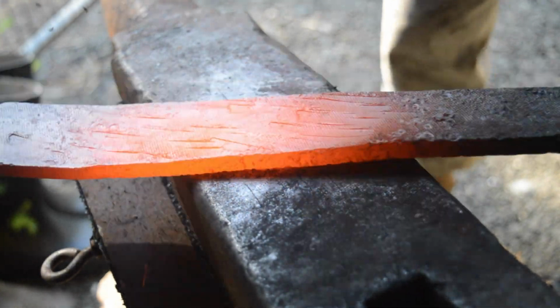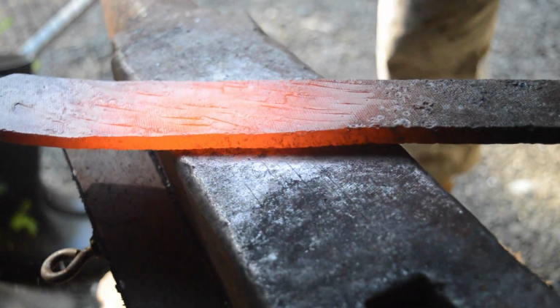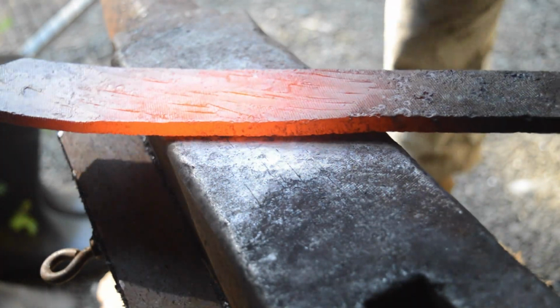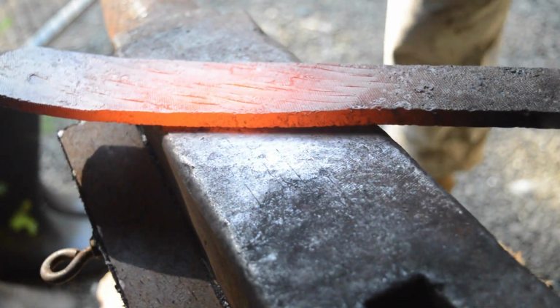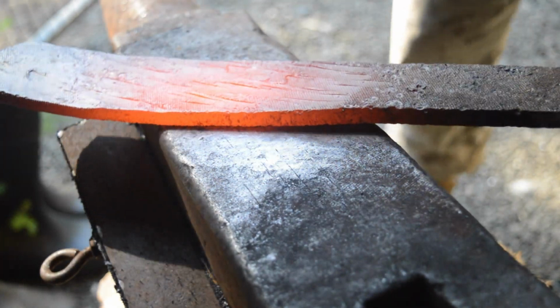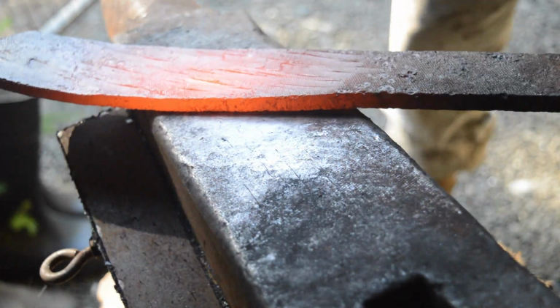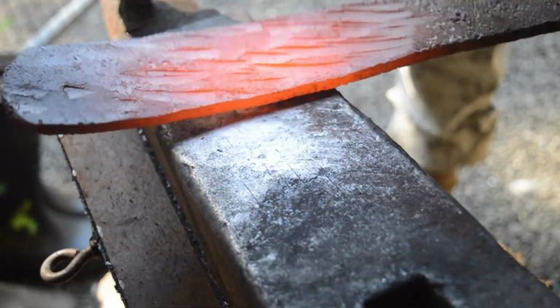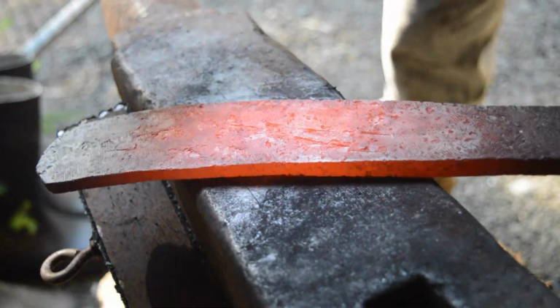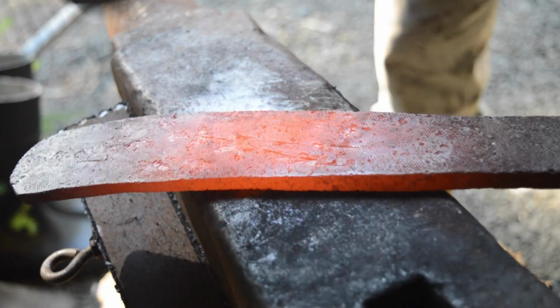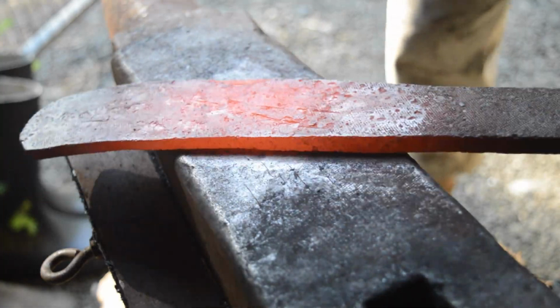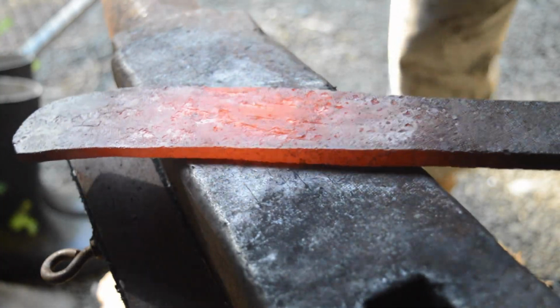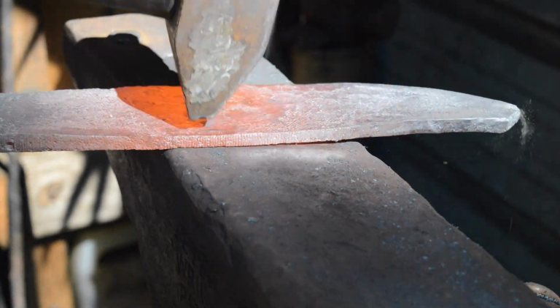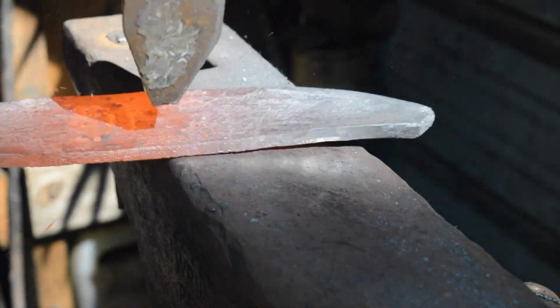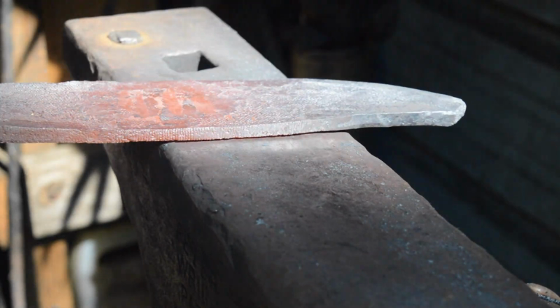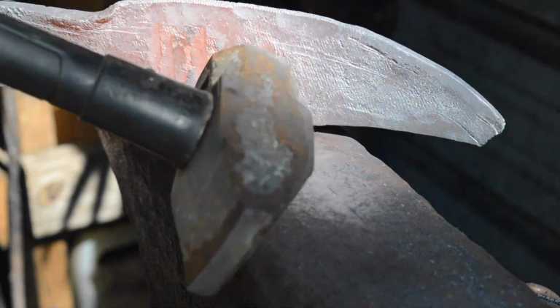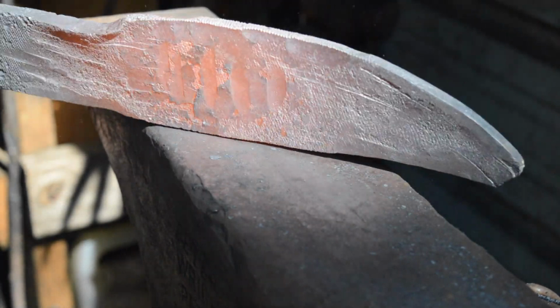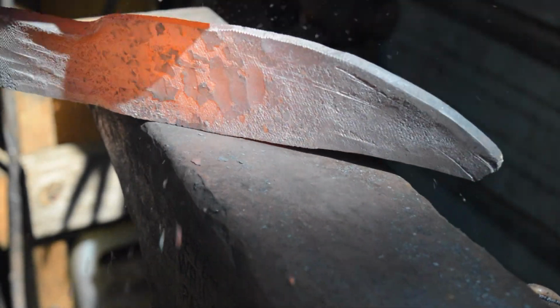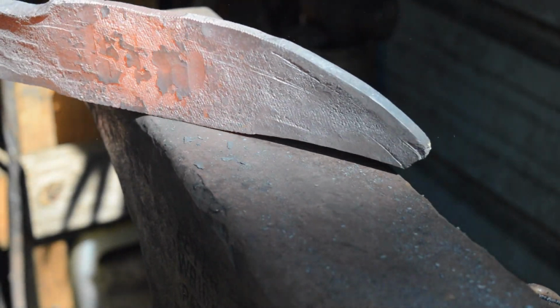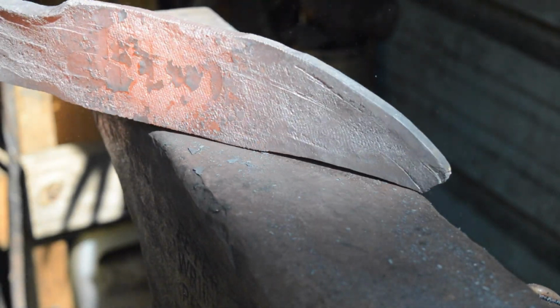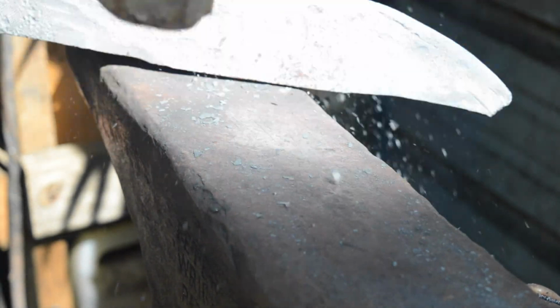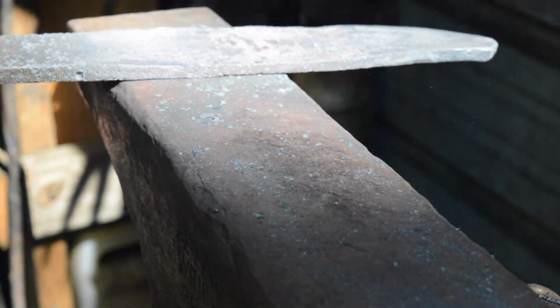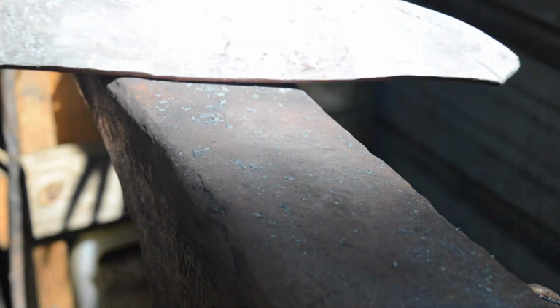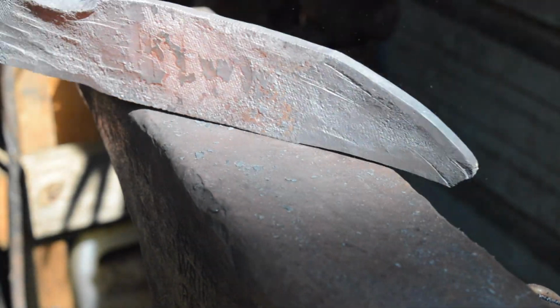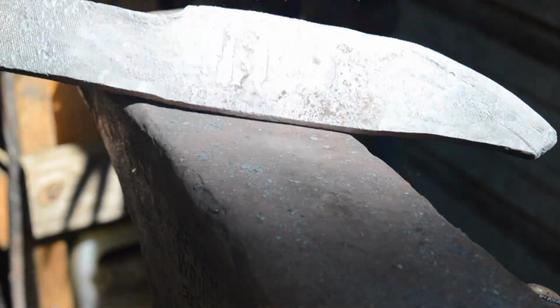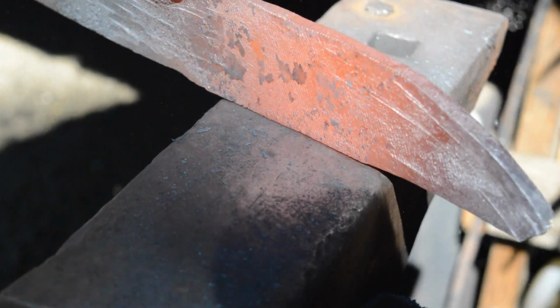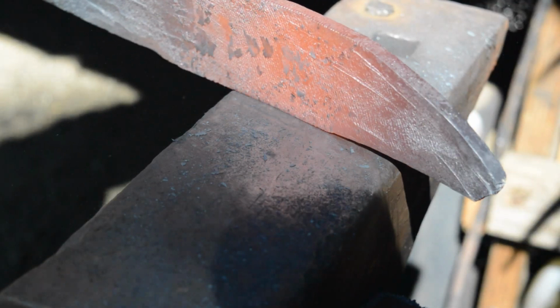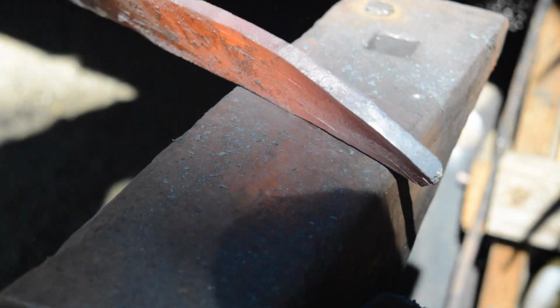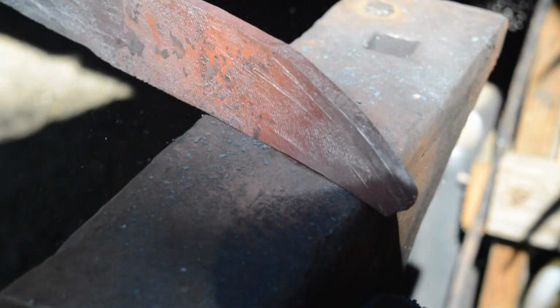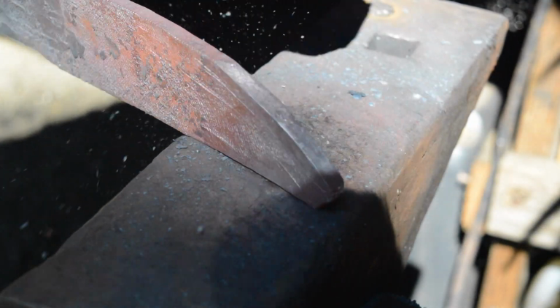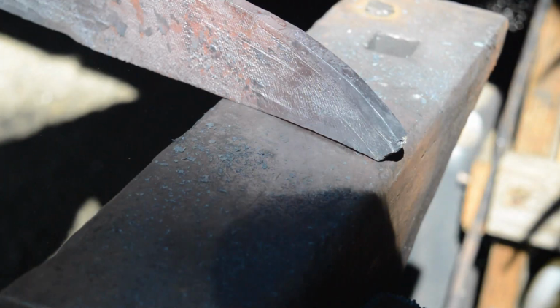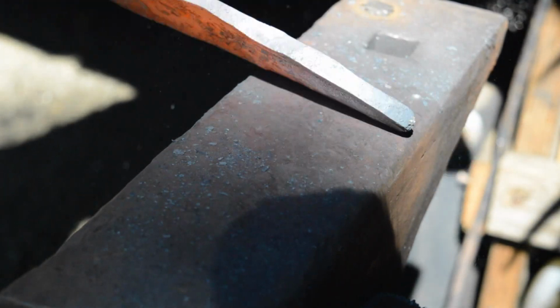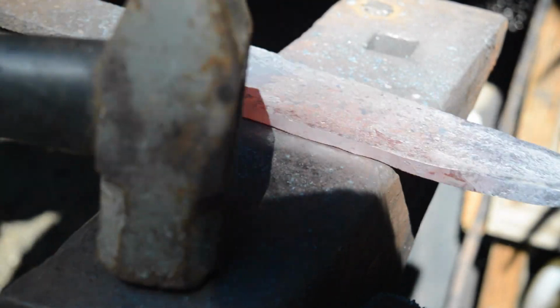I'm going to forge this as close as I can to shape. The more you forge it to shape, the less you have to grind, the less belts you have to use, the less money you've got to spend. As you guys remember, I'm a cheapskate.